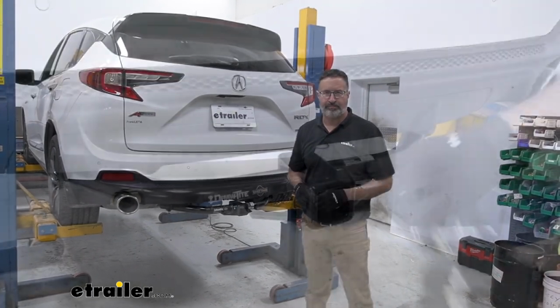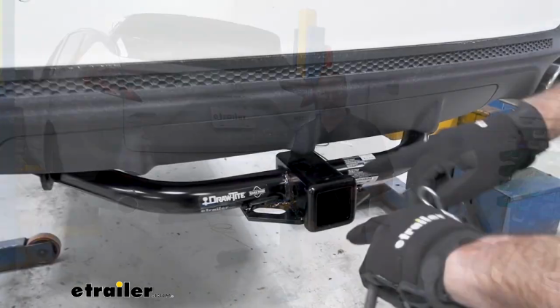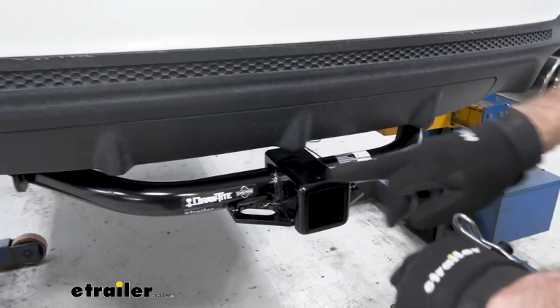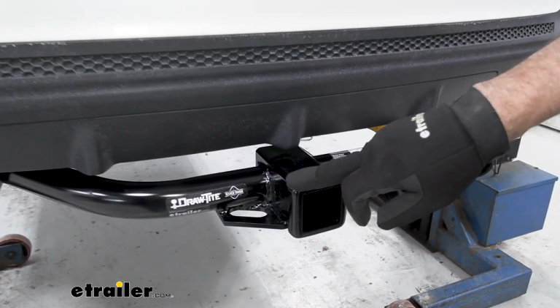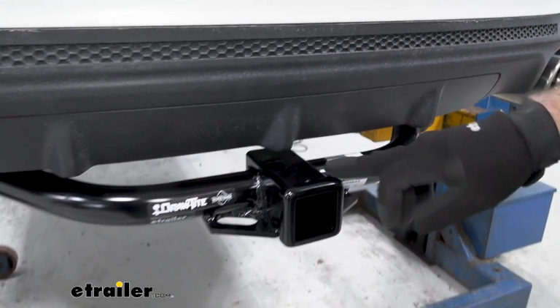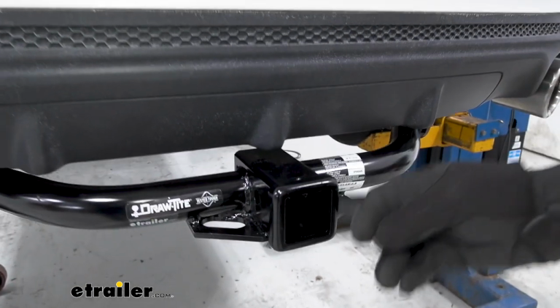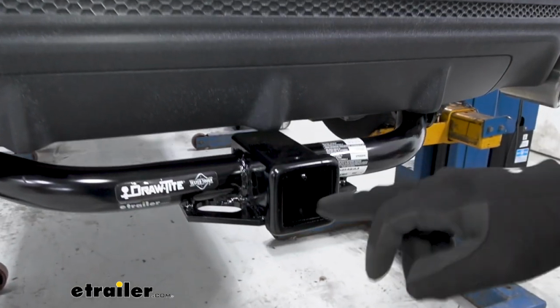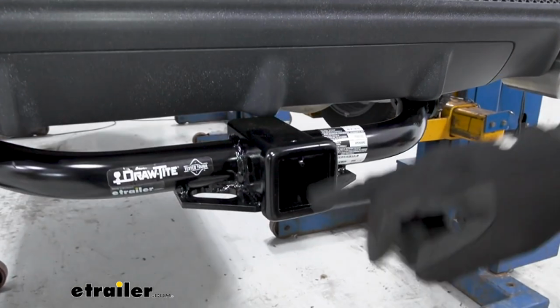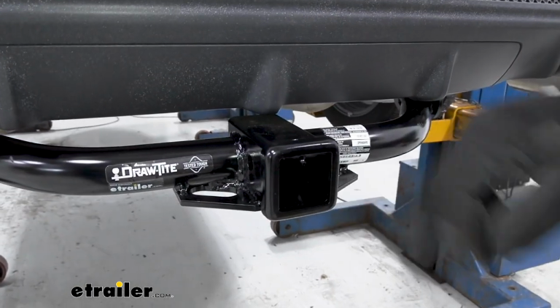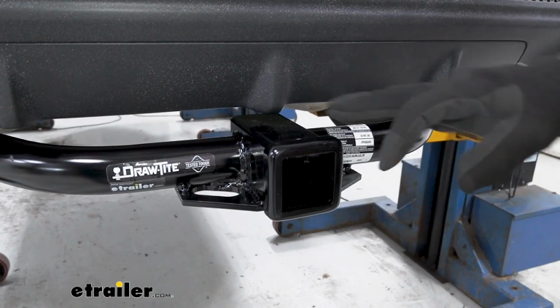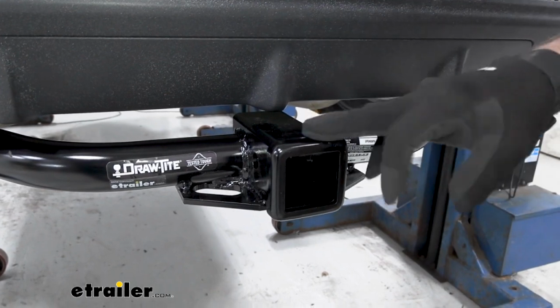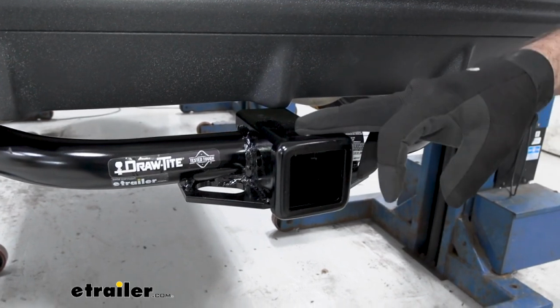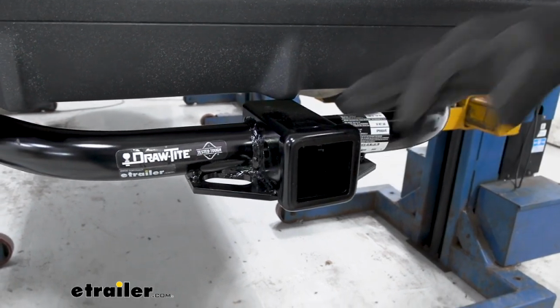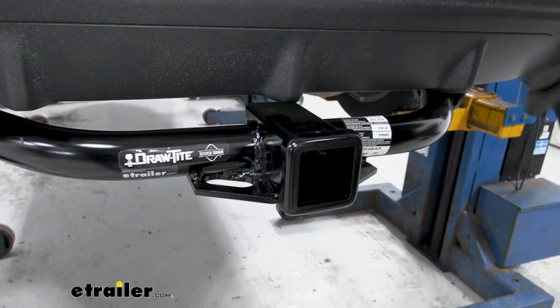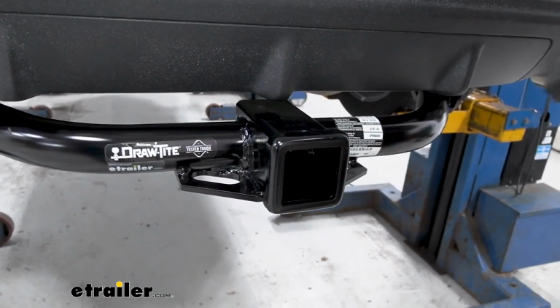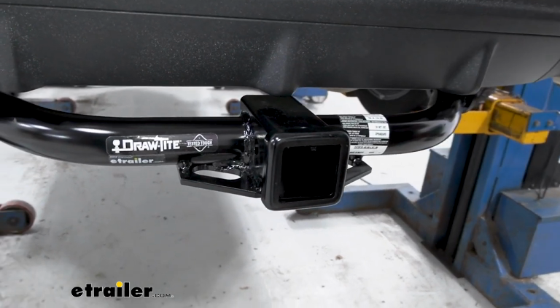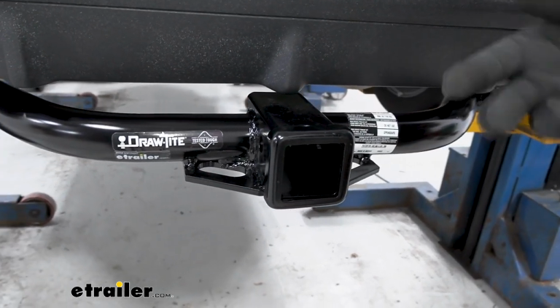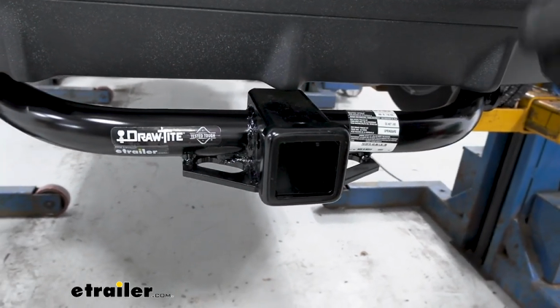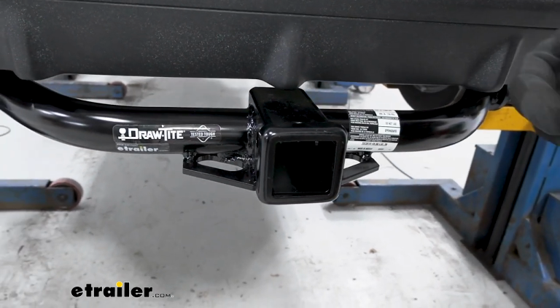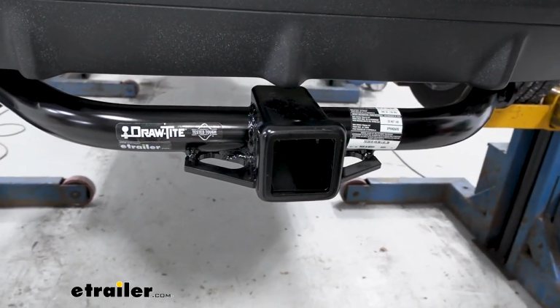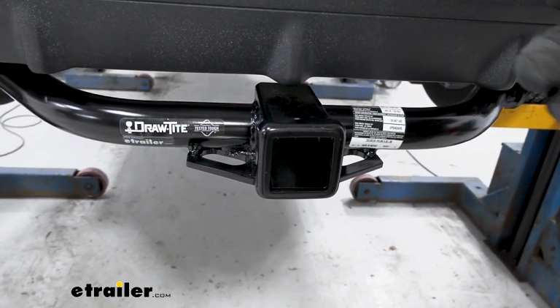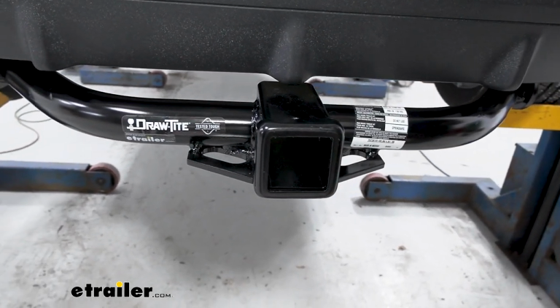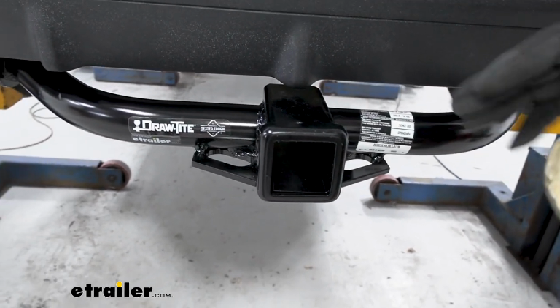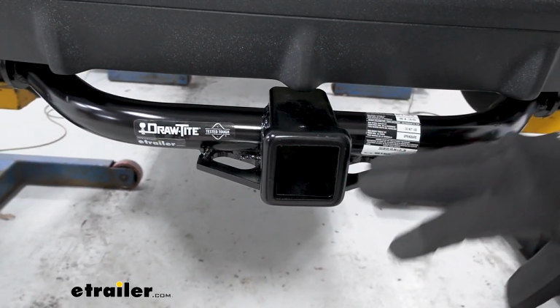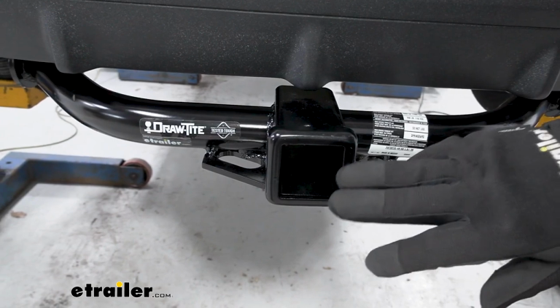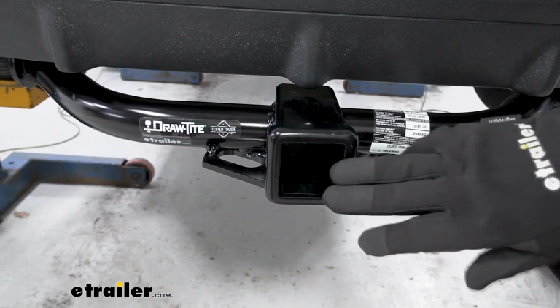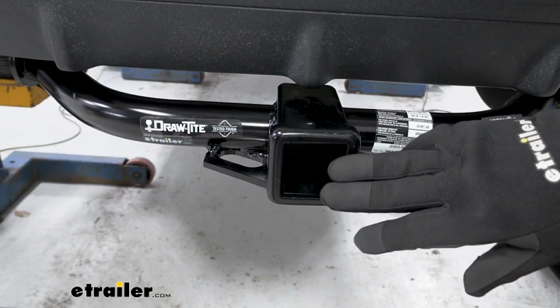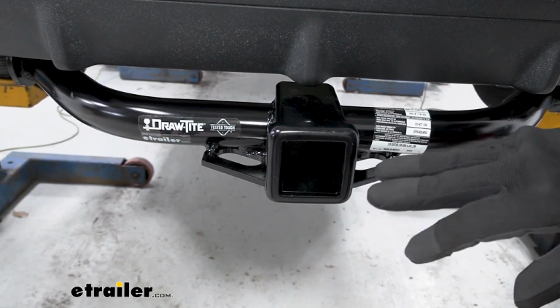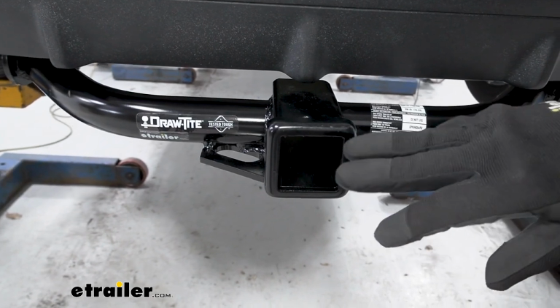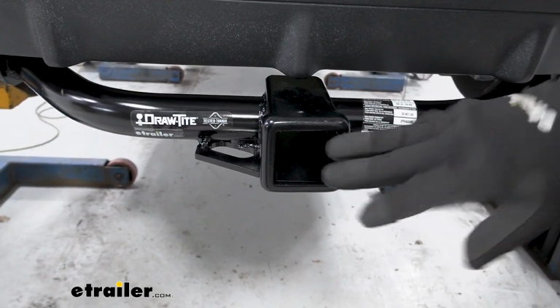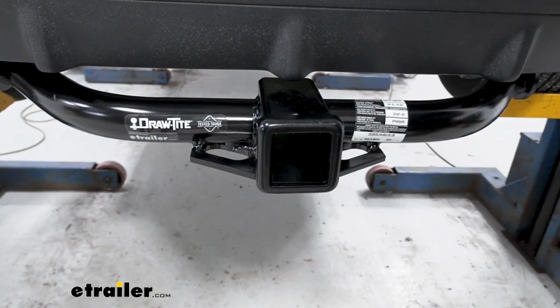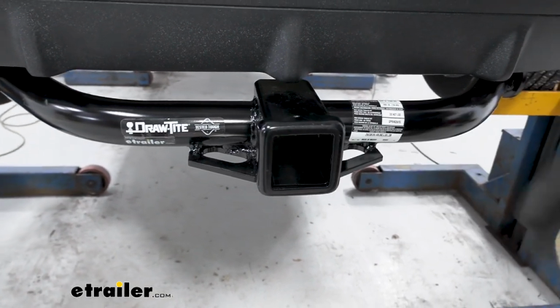You have the industry standard 2-inch by 2-inch receiver opening. That's something to keep in mind if you're looking at accessories like a cargo carrier or a bike rack — you want to make sure it's a 2-inch size or it has an adapter for a 2-inch.